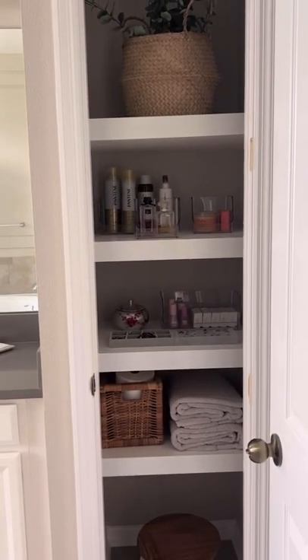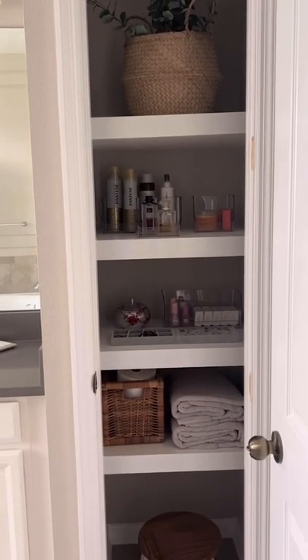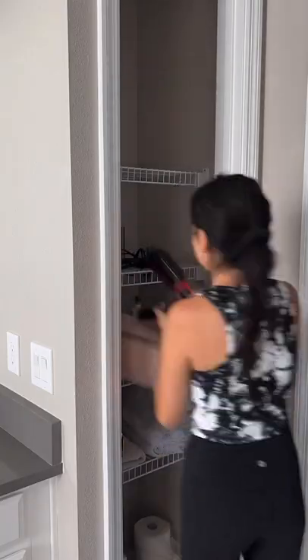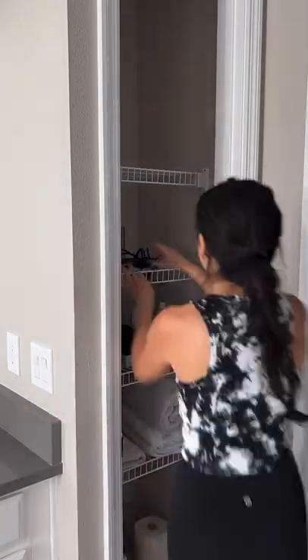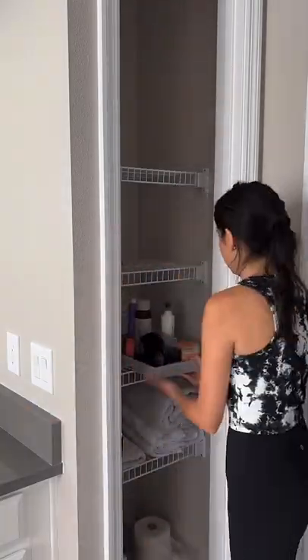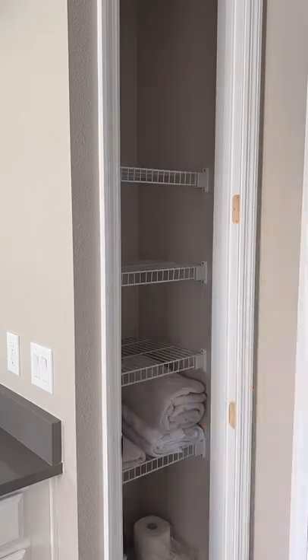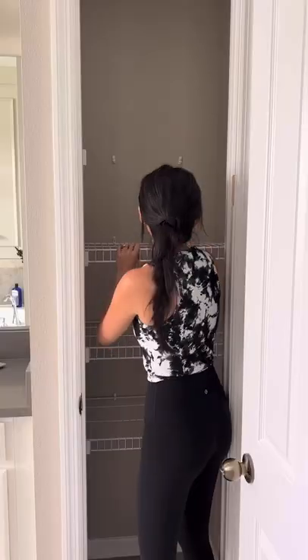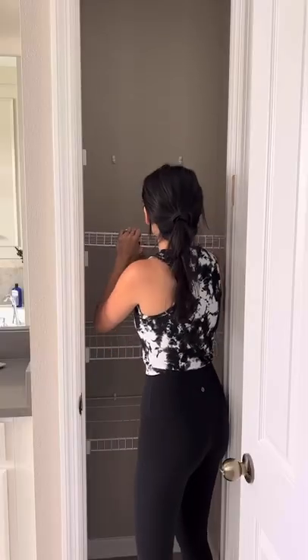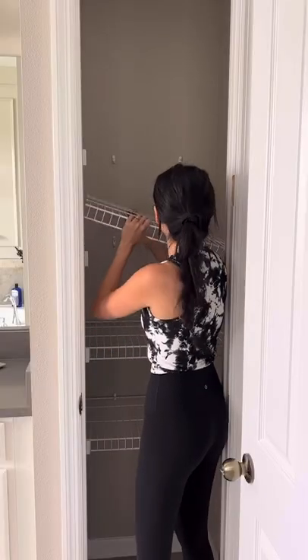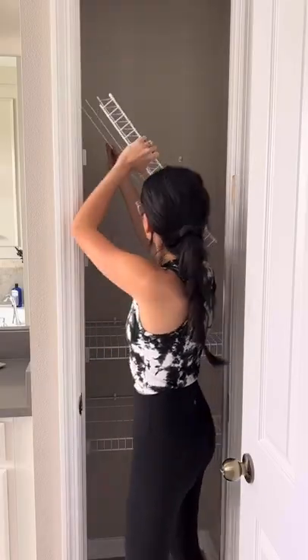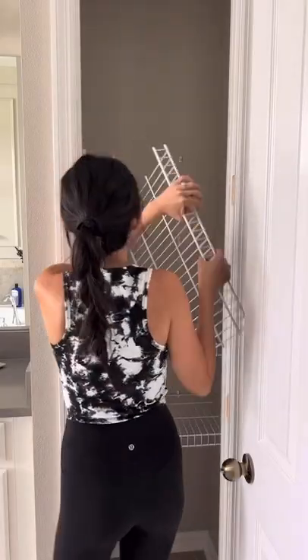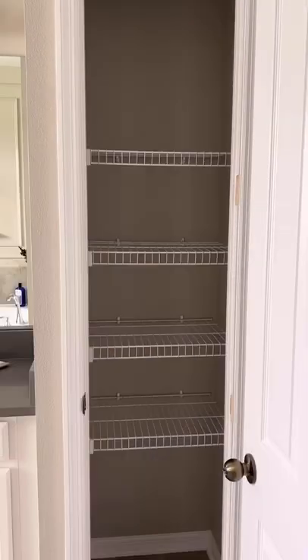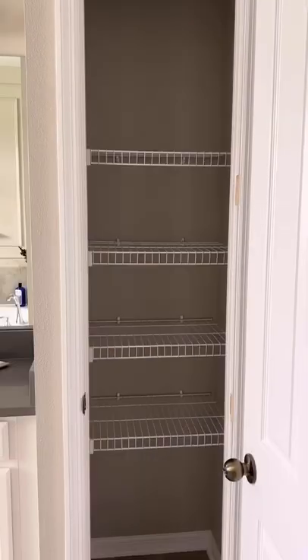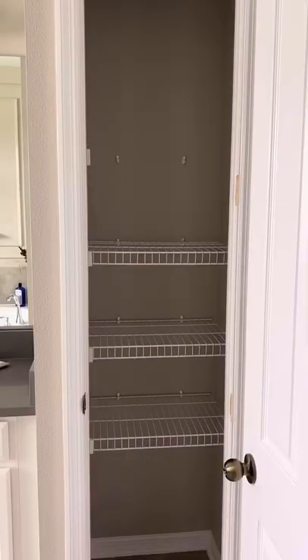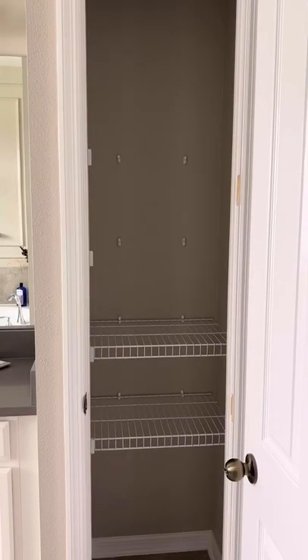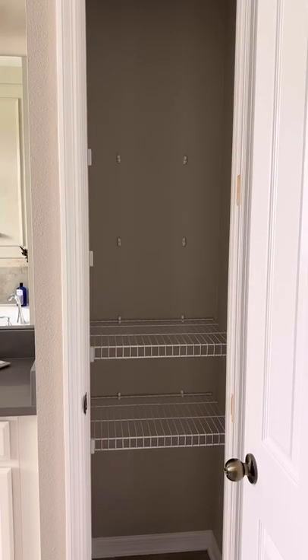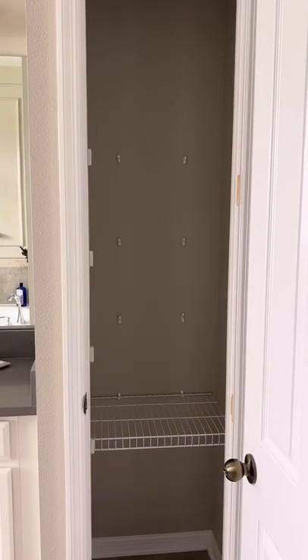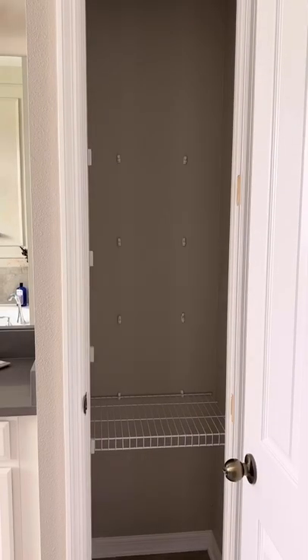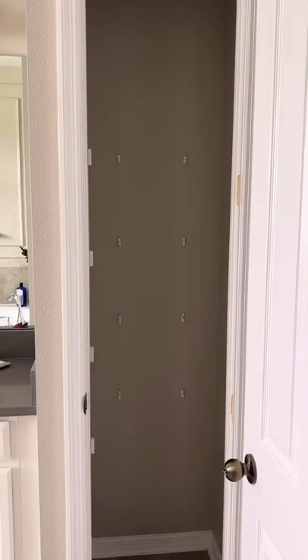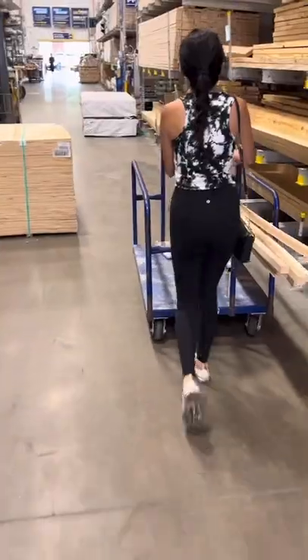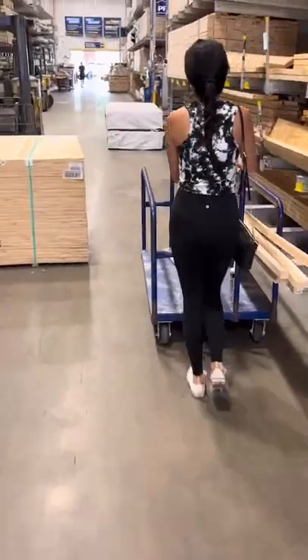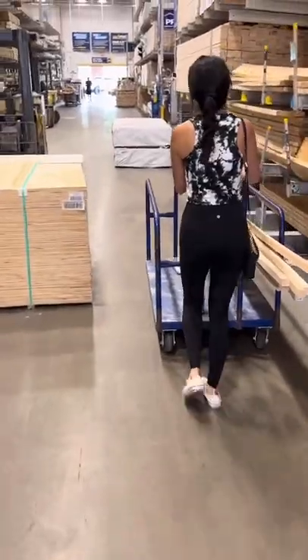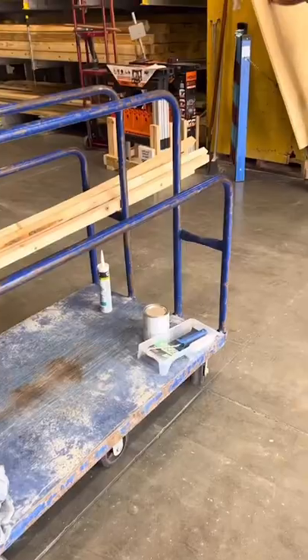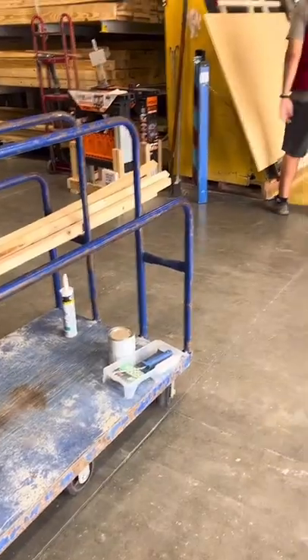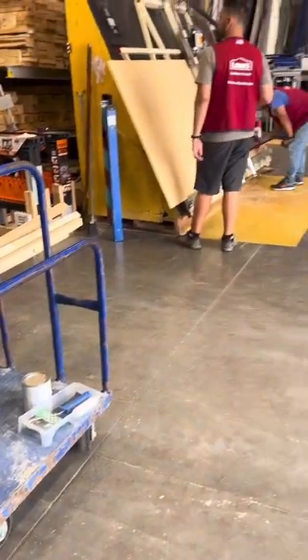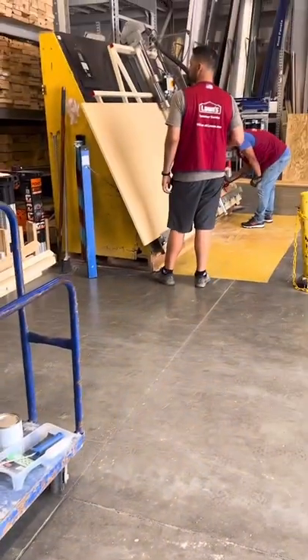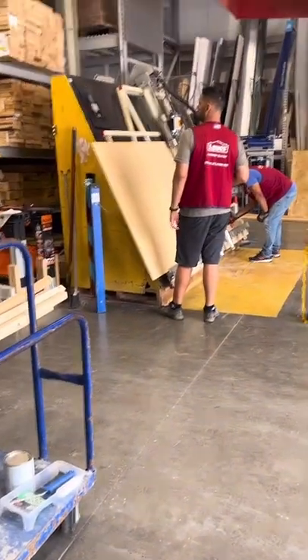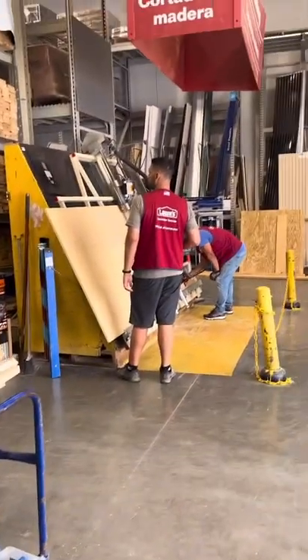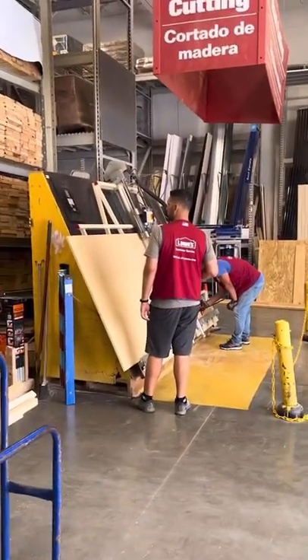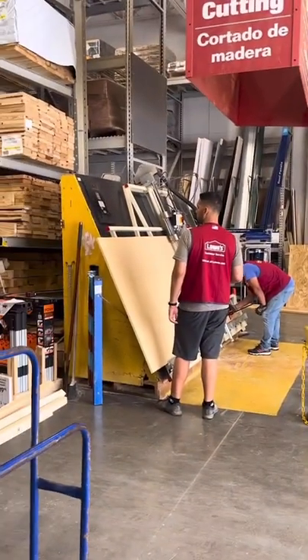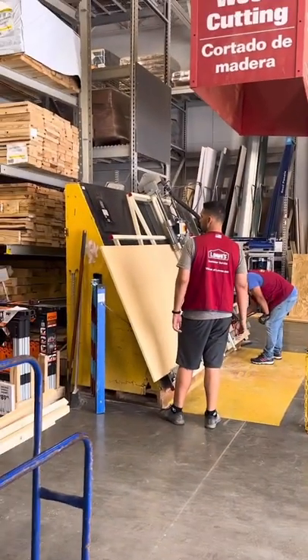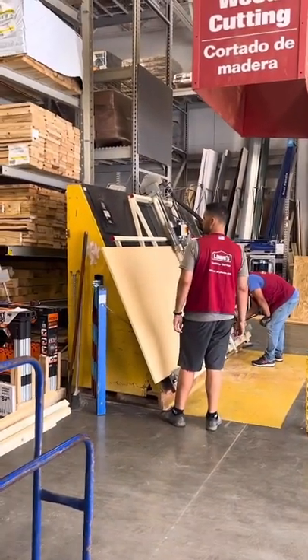I started by removing everything out of the closet. Taking out those wired shelves was a lot easier than I thought it would be. Then it was time to get the materials — and don't worry if you don't have the tools to make the cuts, because Lowe's or Home Depot will make the cuts for you.